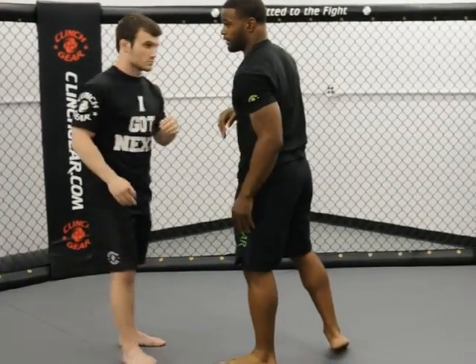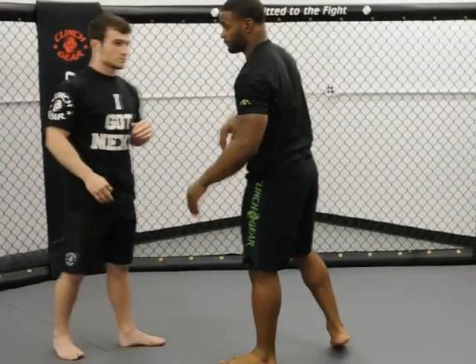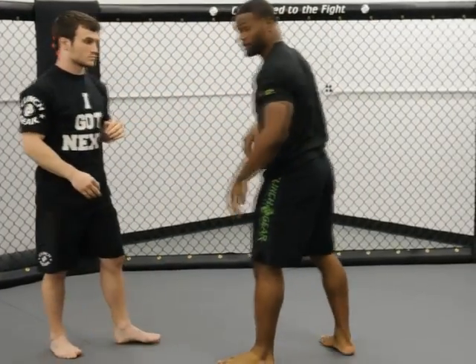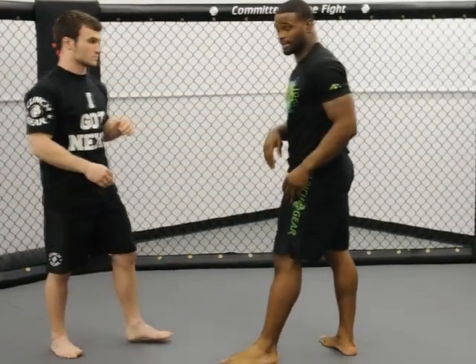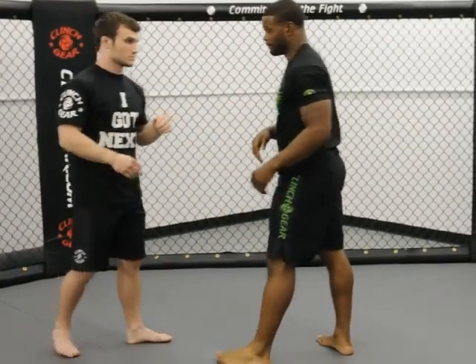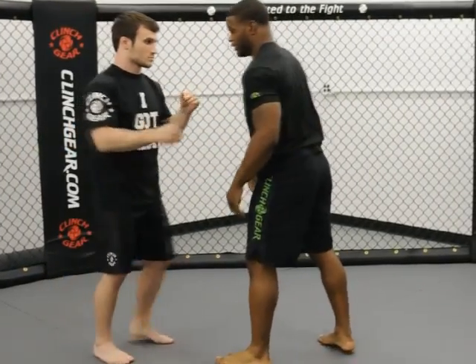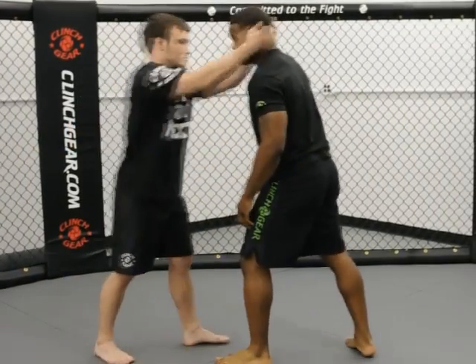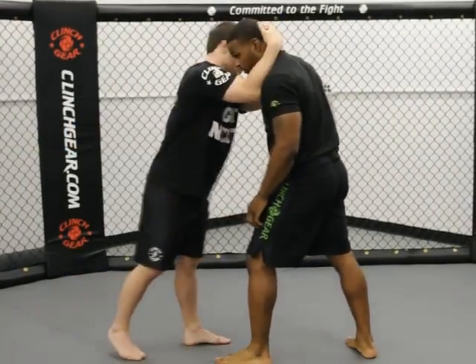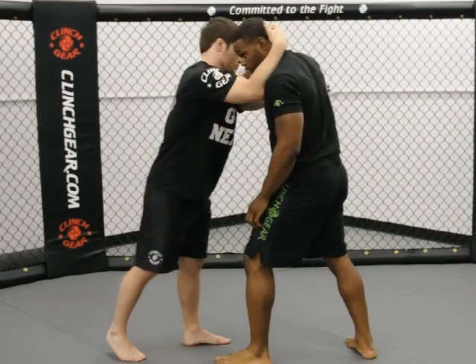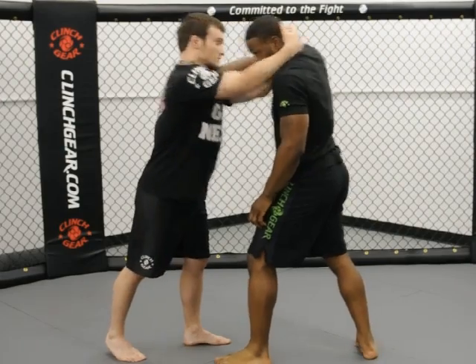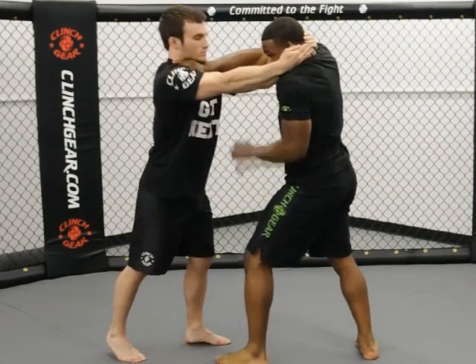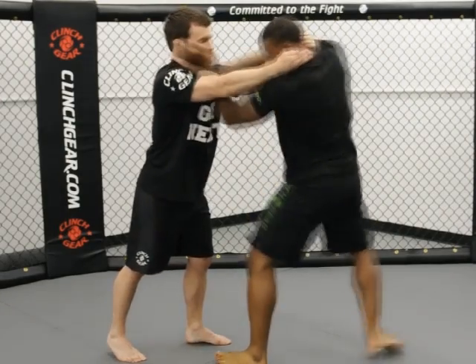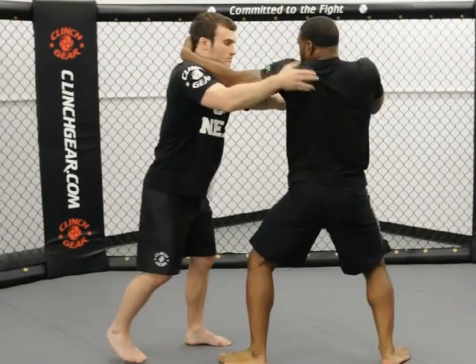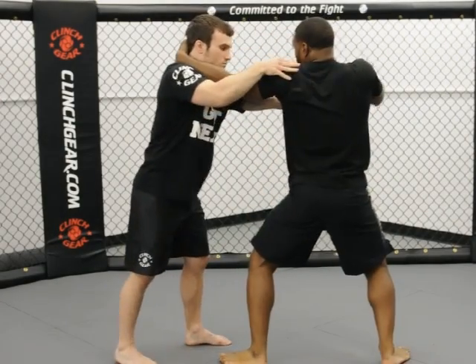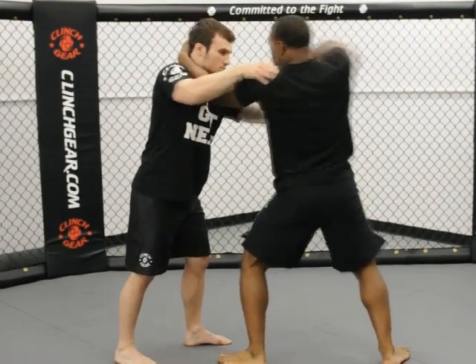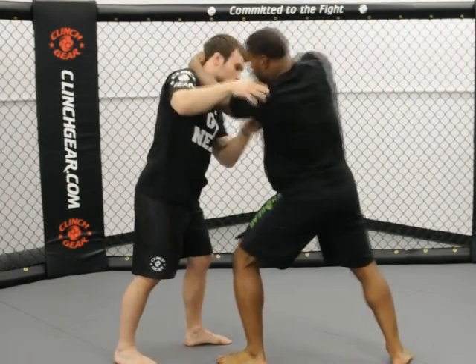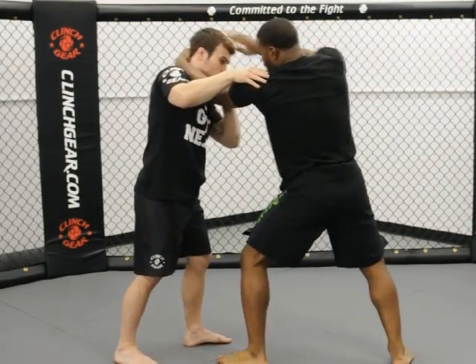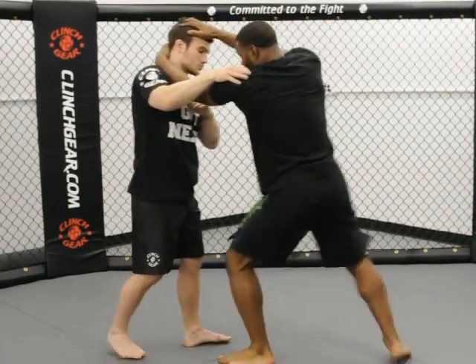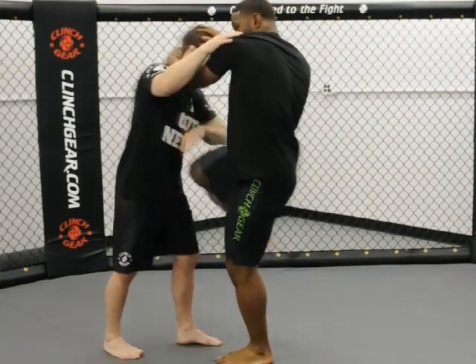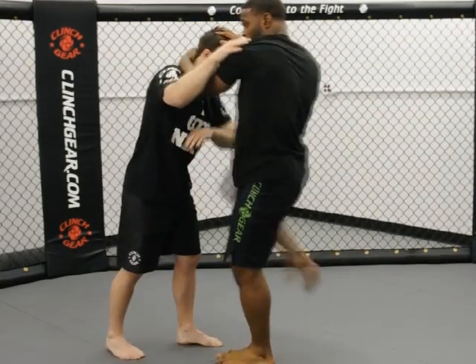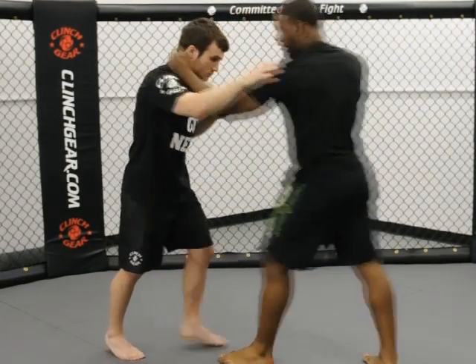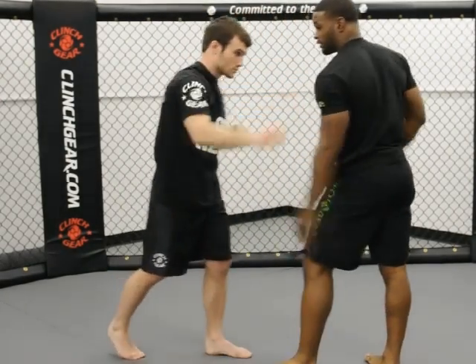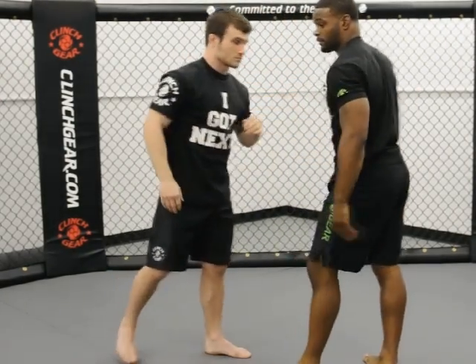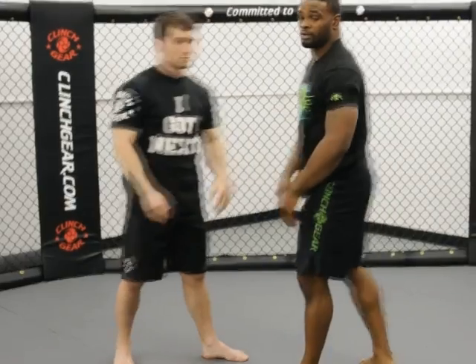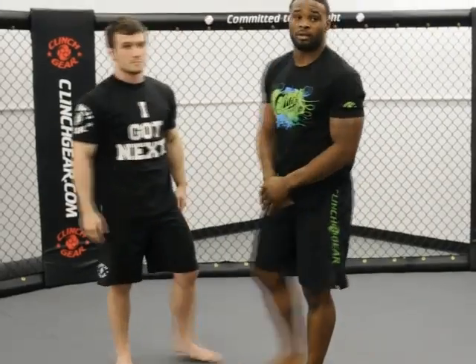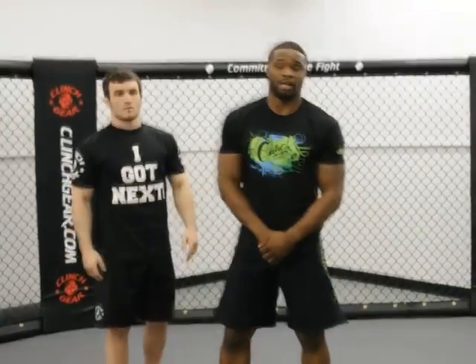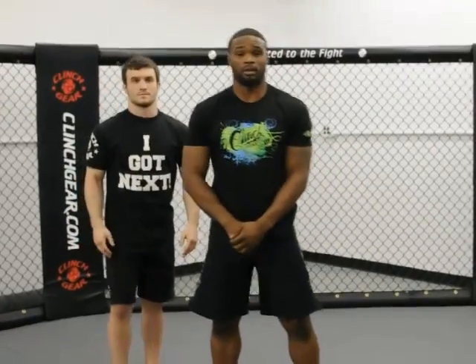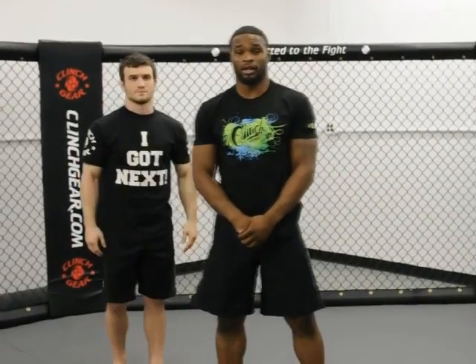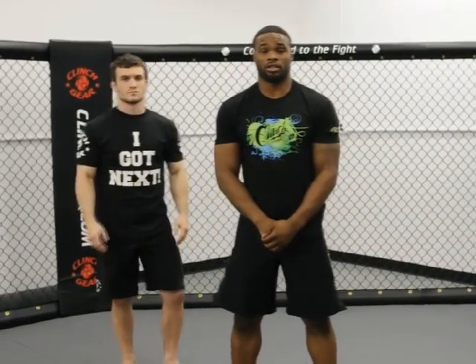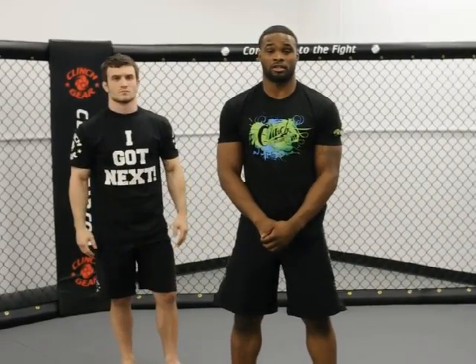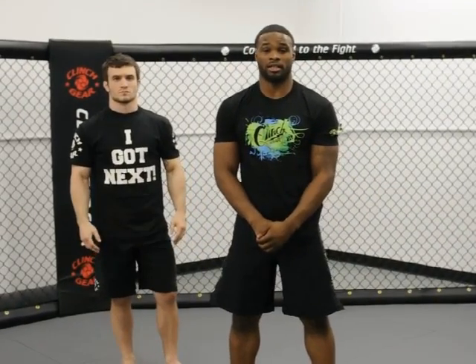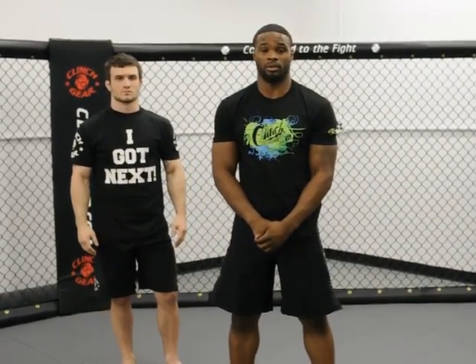Last time: push through, angle my shoulder, strike with my elbow, strike with my knee. That was your clinch spear technique of the week.